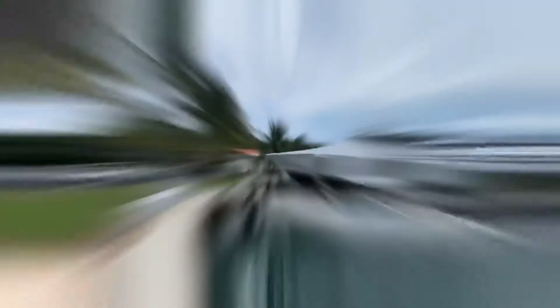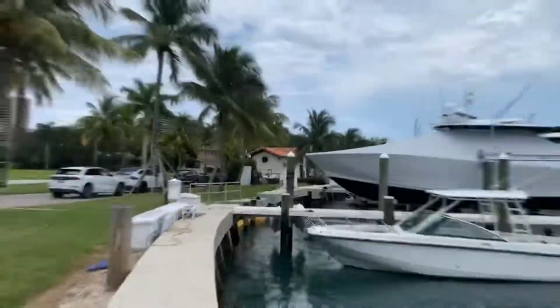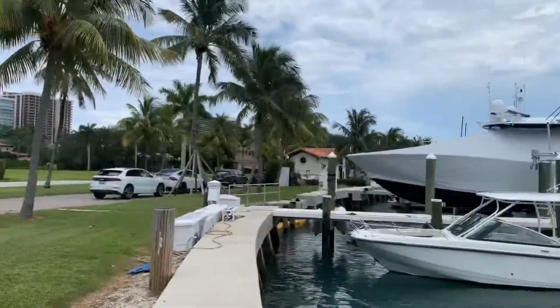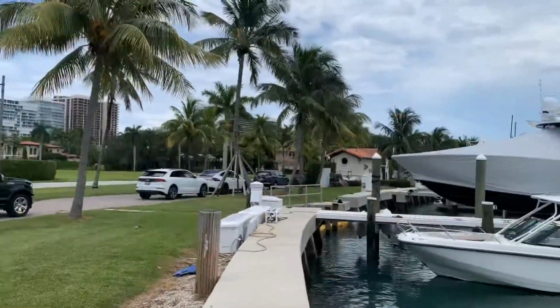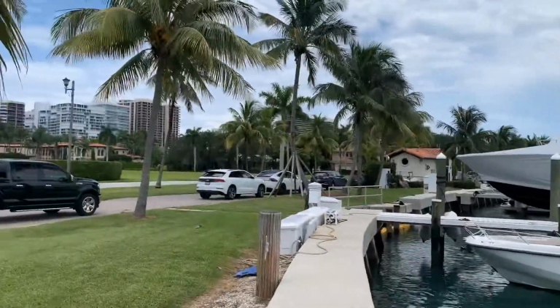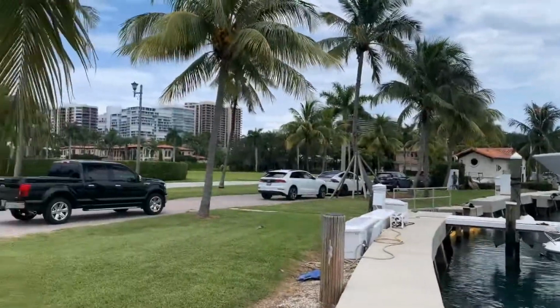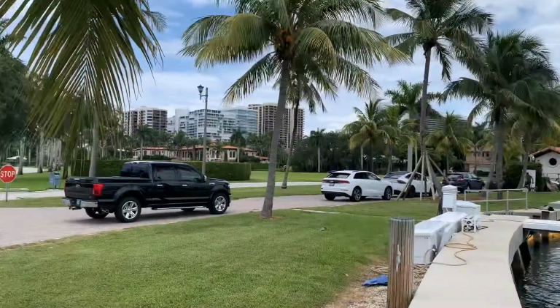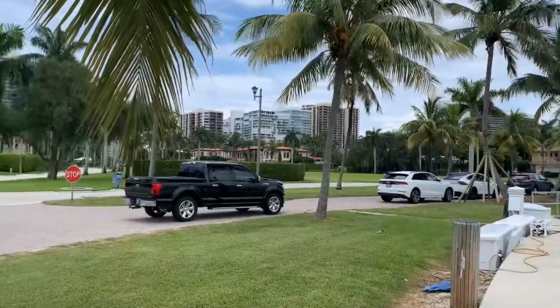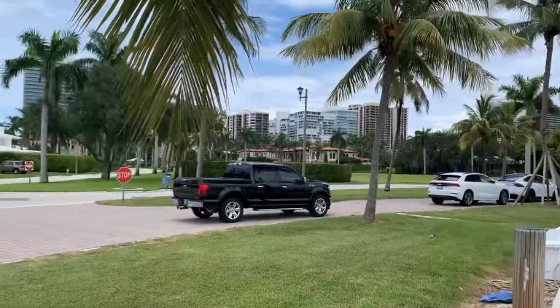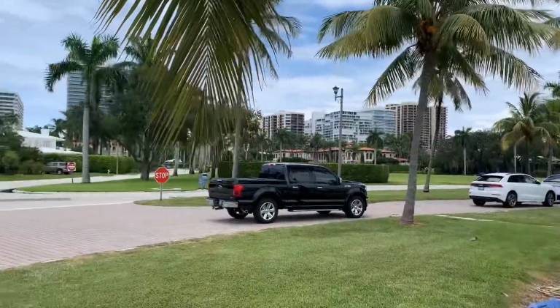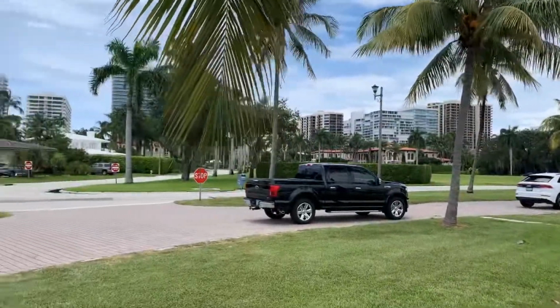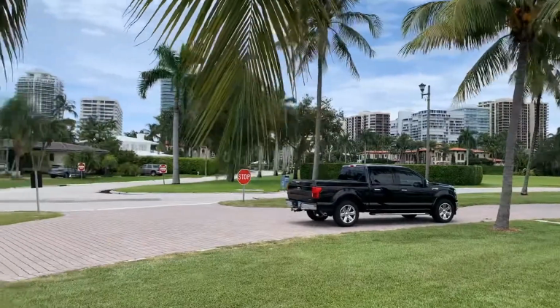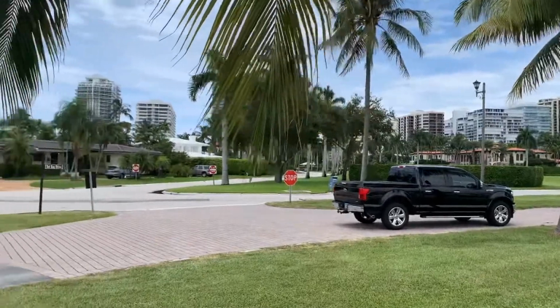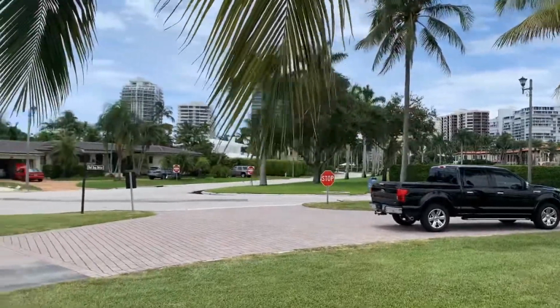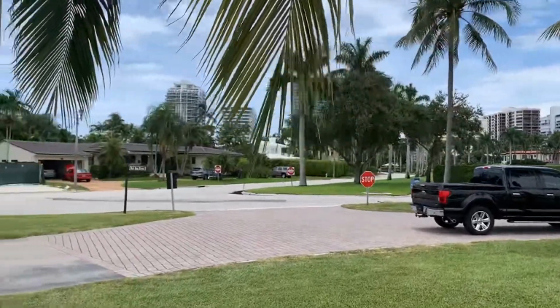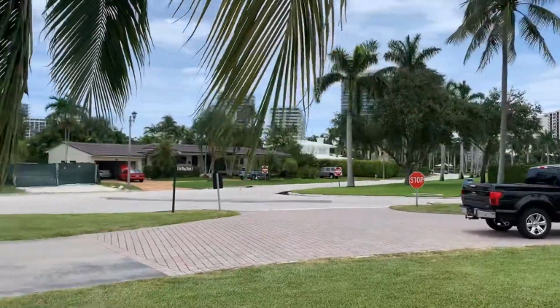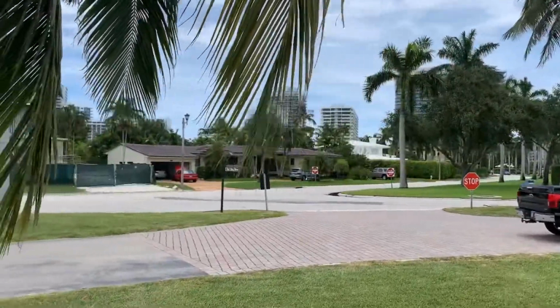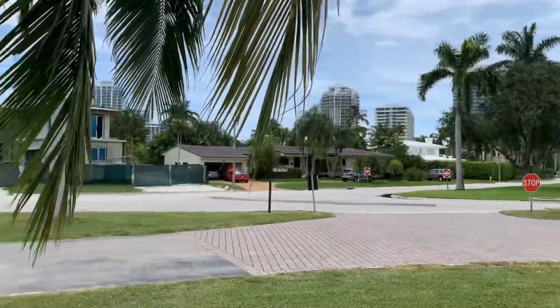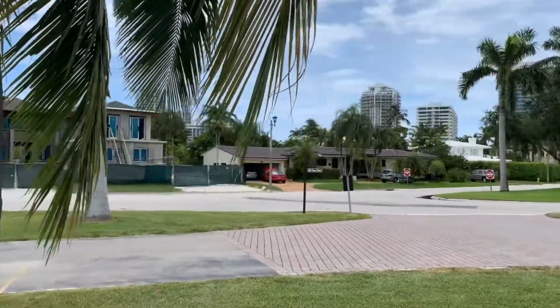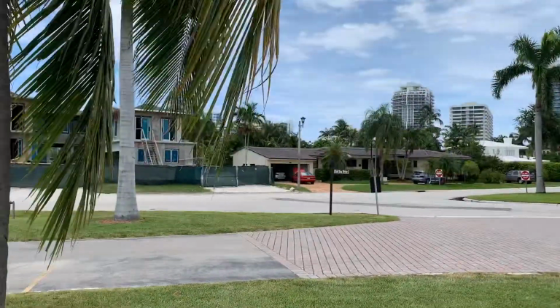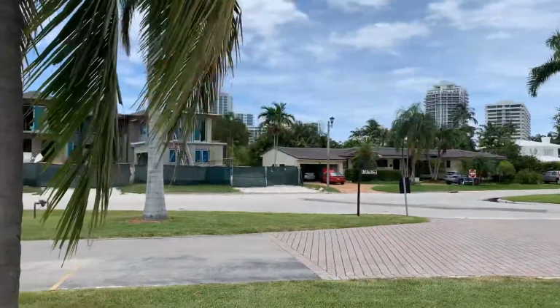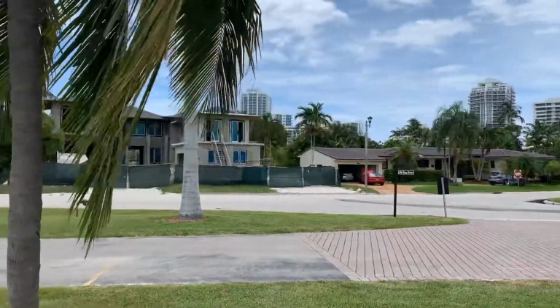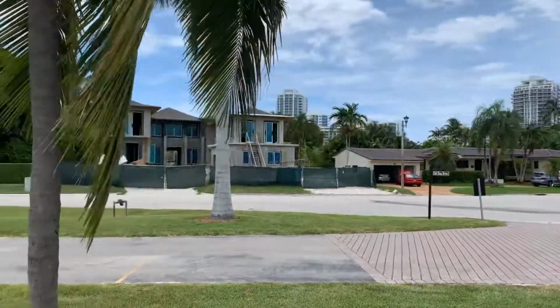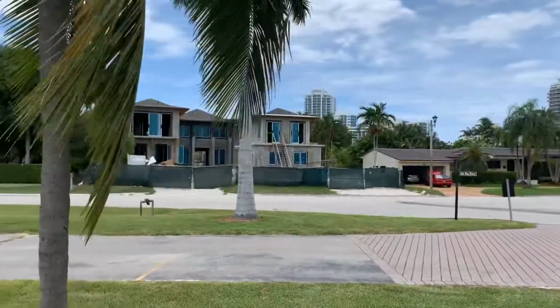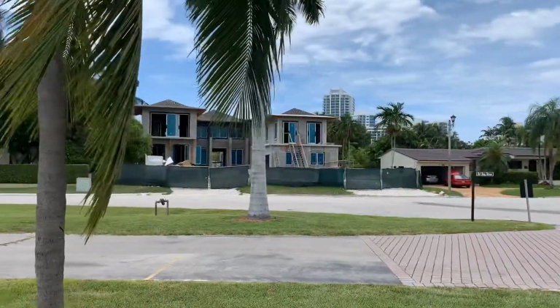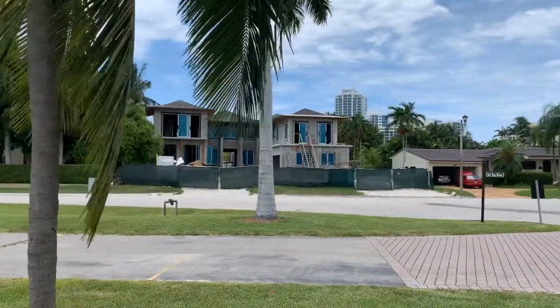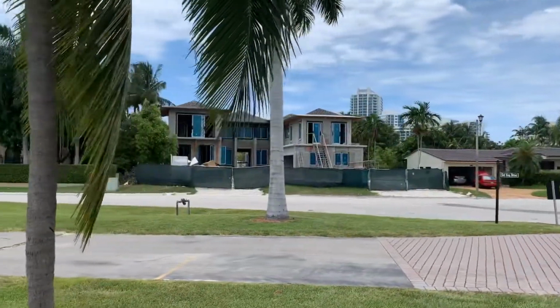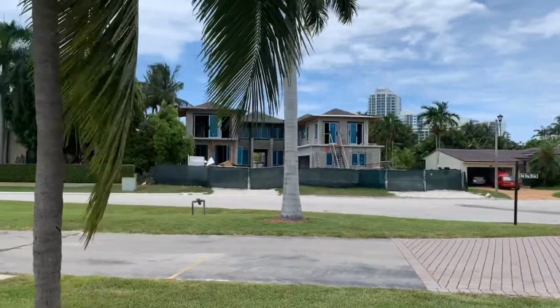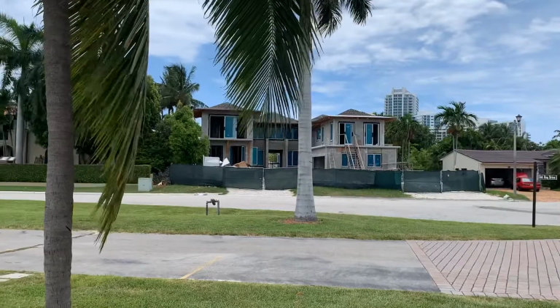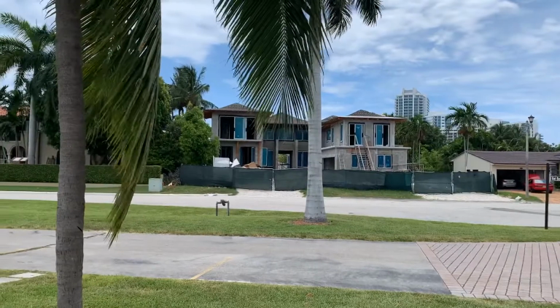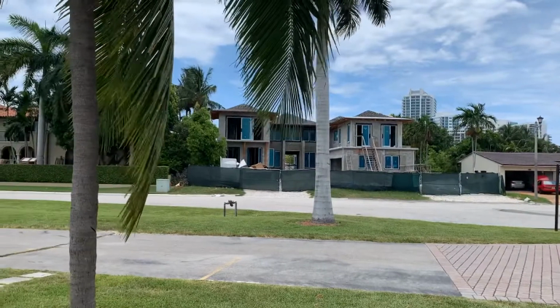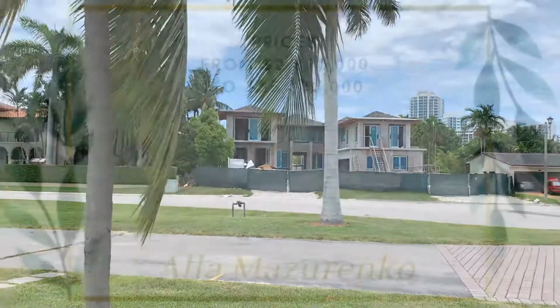This is a perfect neighborhood for your family to raise your children and enjoy the tranquility that the gated community has to offer.